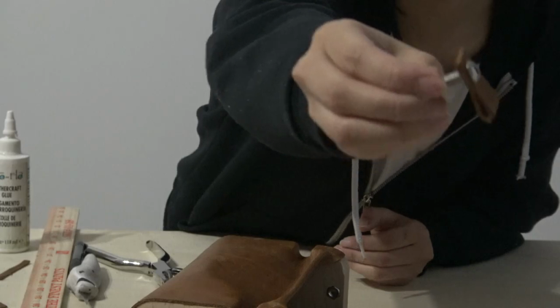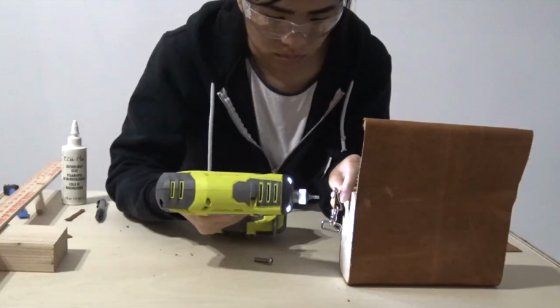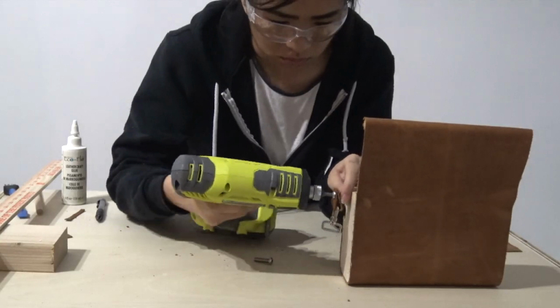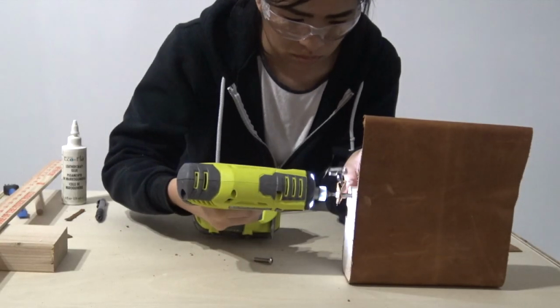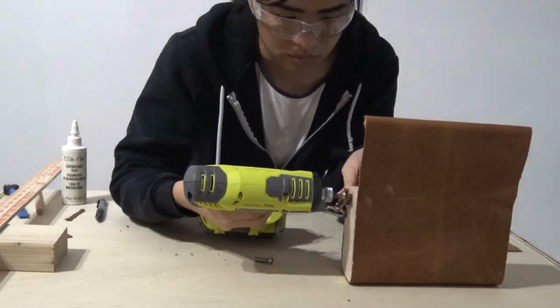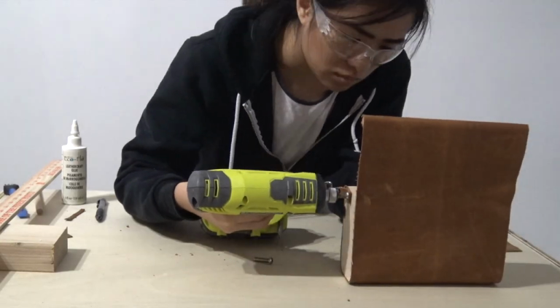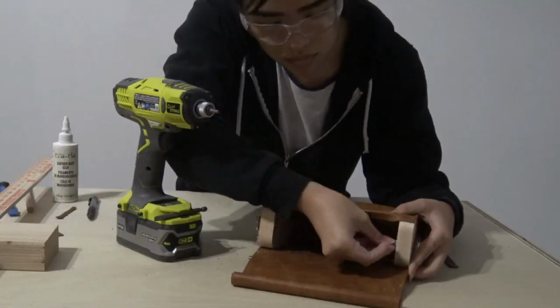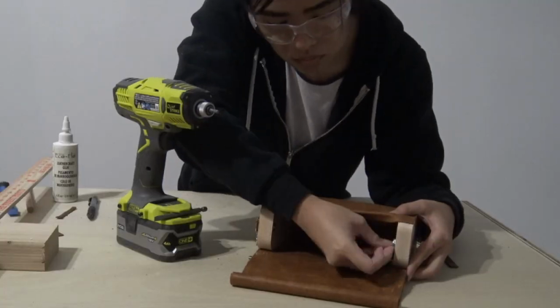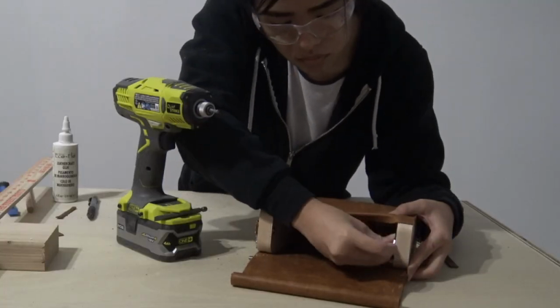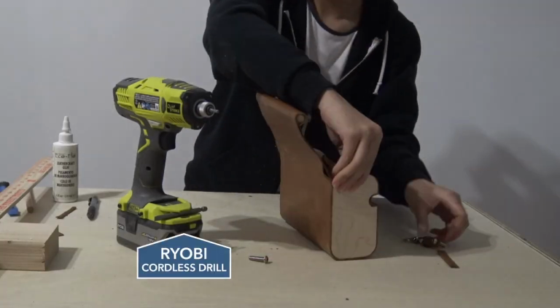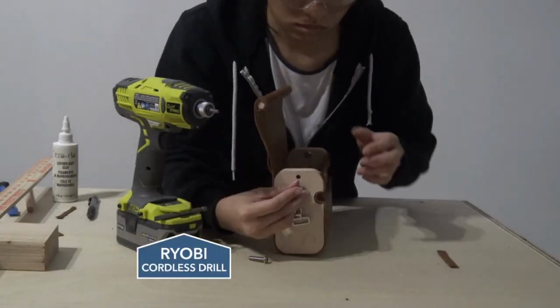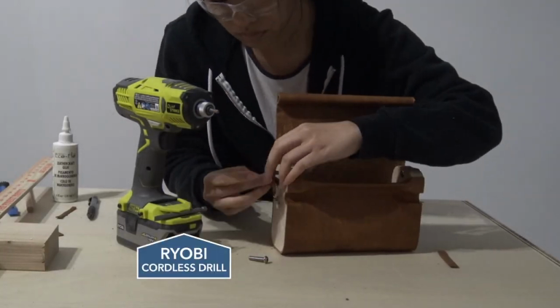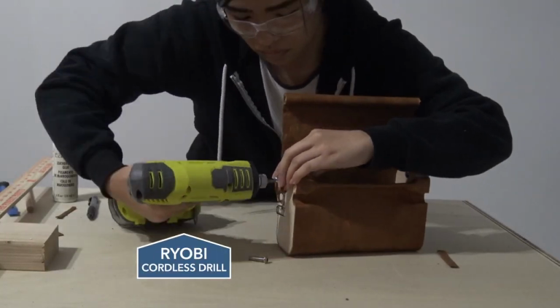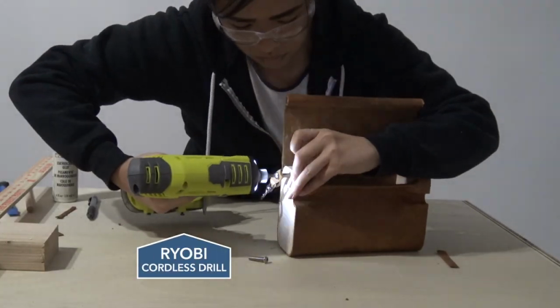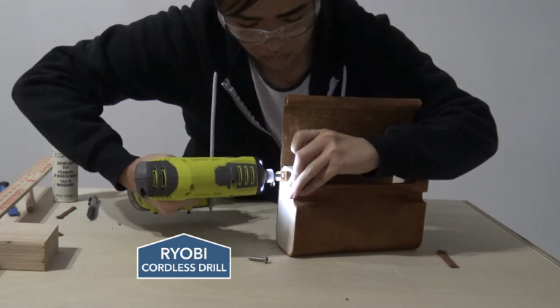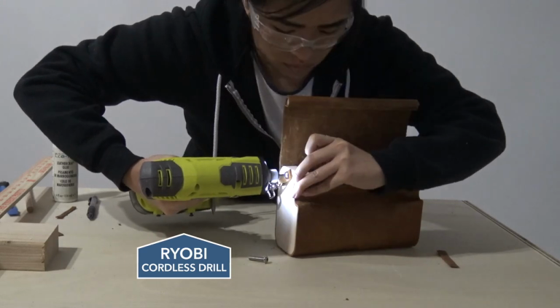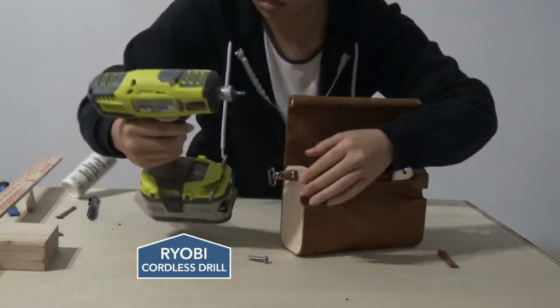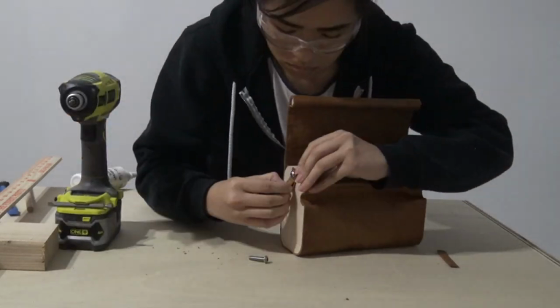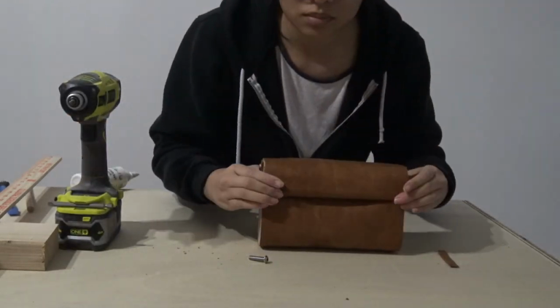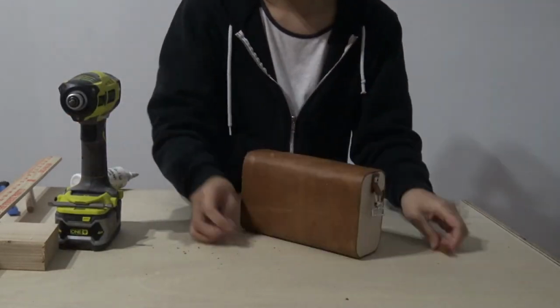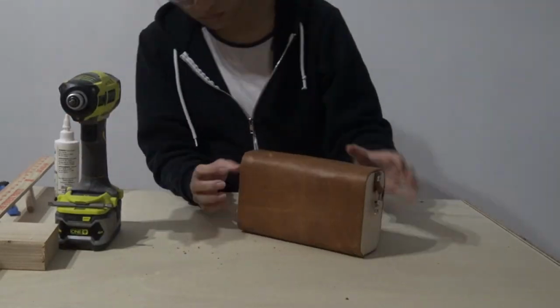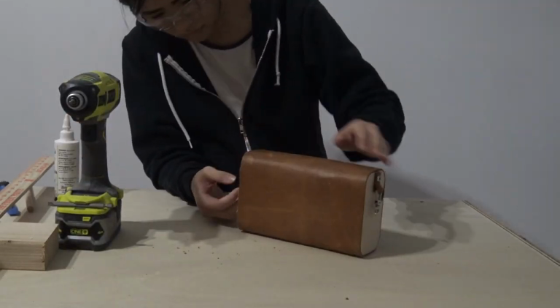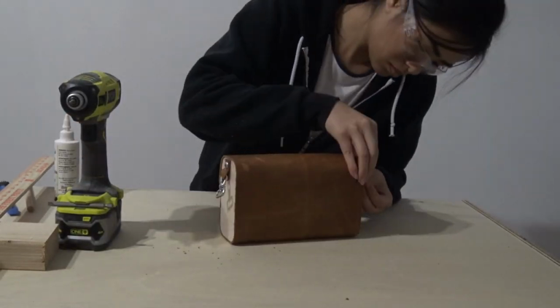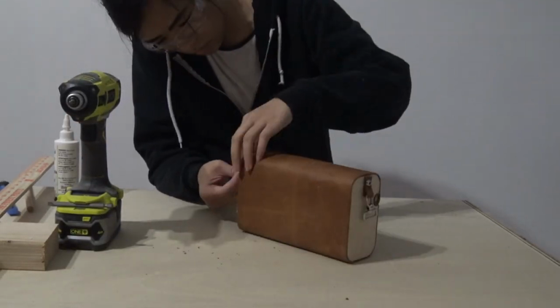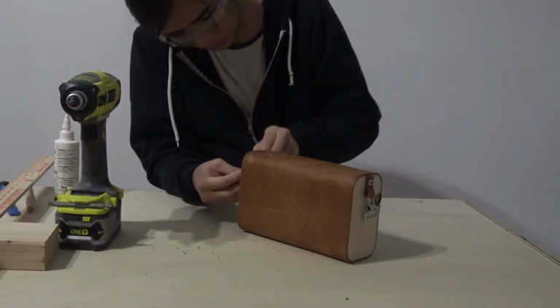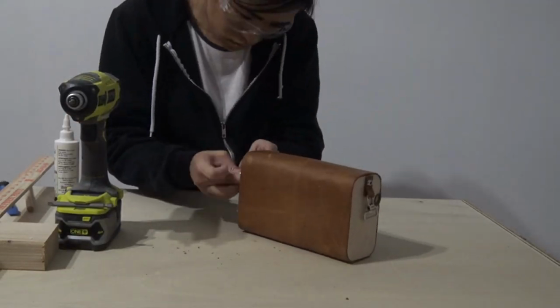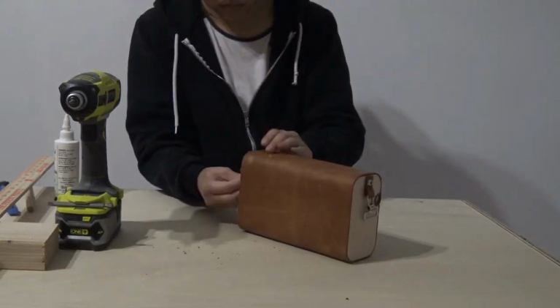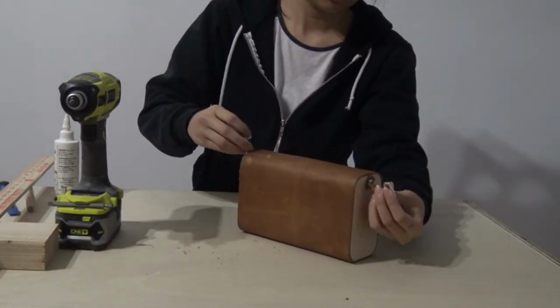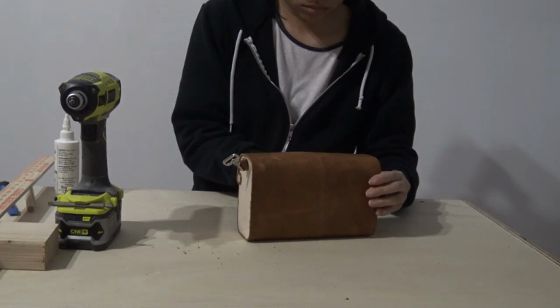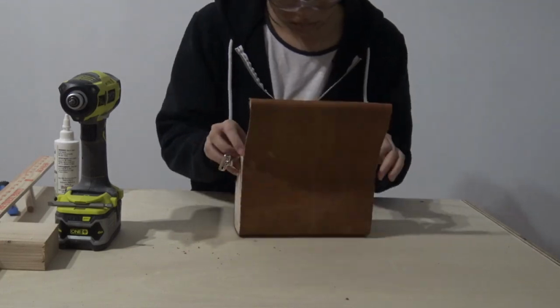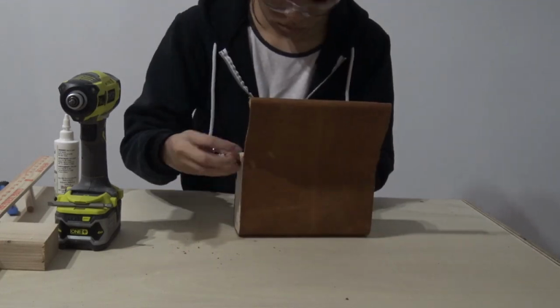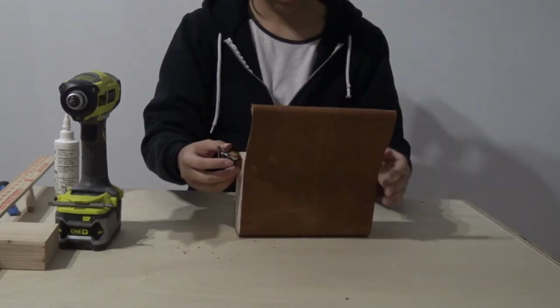I traced out the diameter of the bolt and then punched out the hole using a hole punch. I used a power tool for this step, but you can totally use a regular allen wrench. I made sure to use my other hand to push the hex nut against the wood while I drilled the bolt into place.